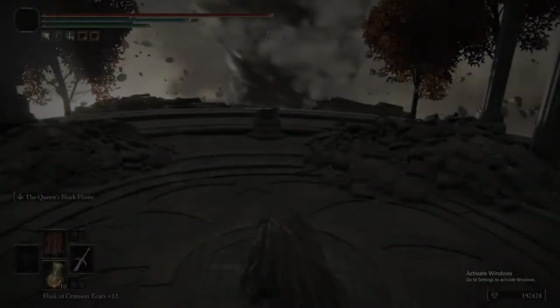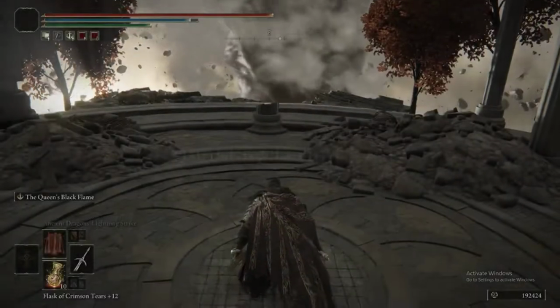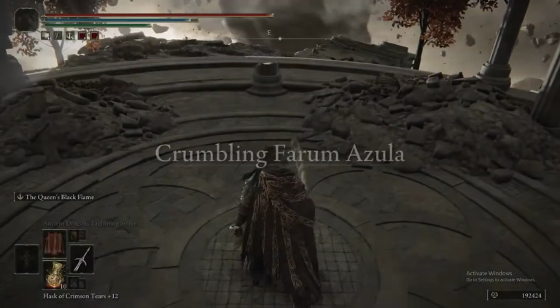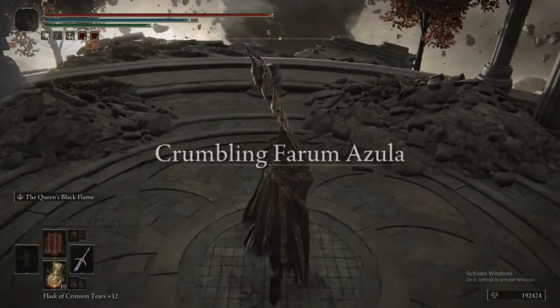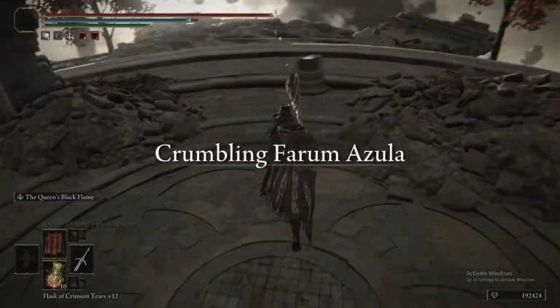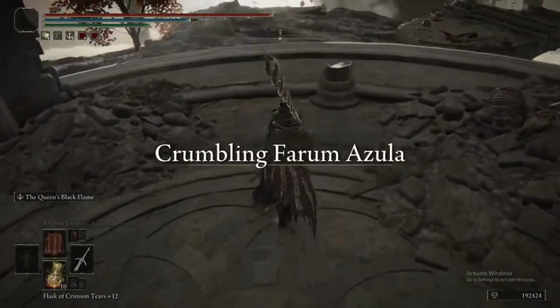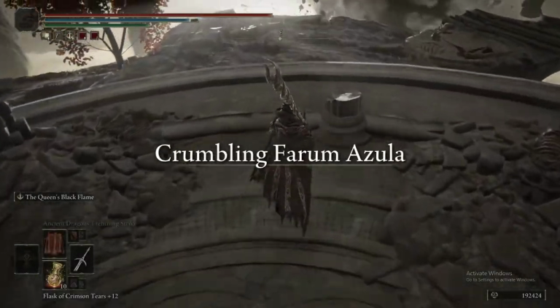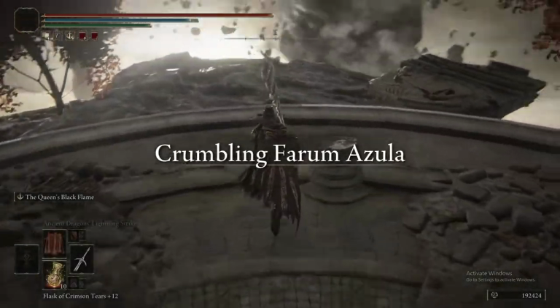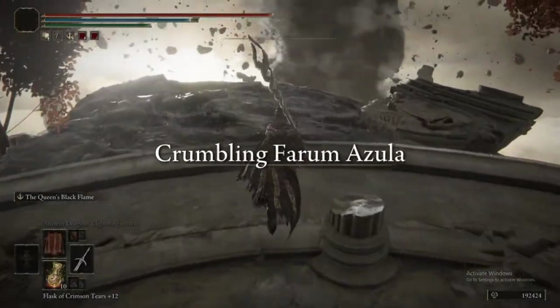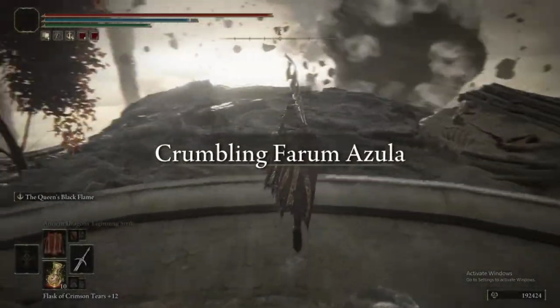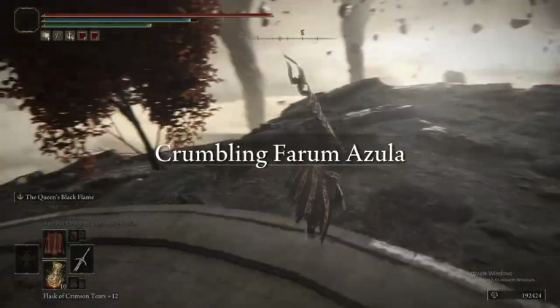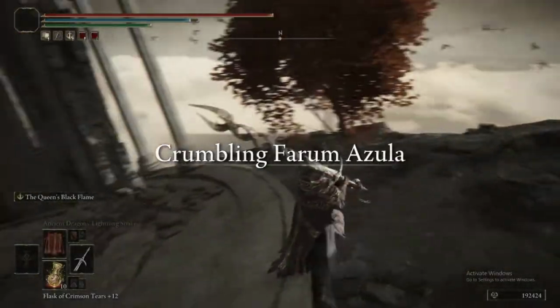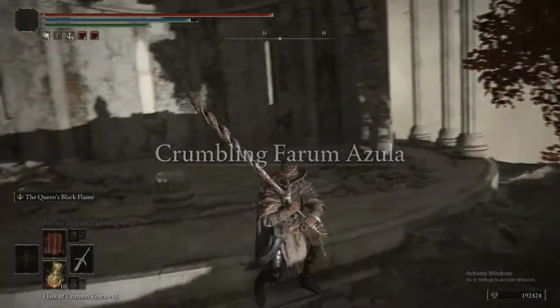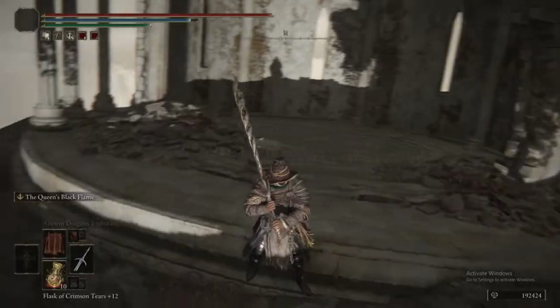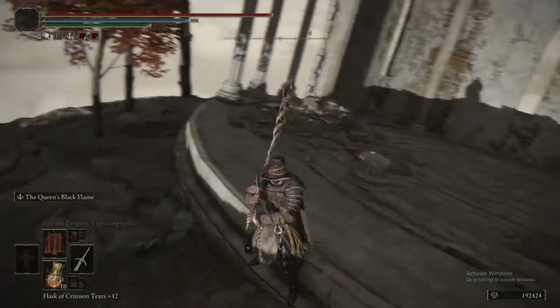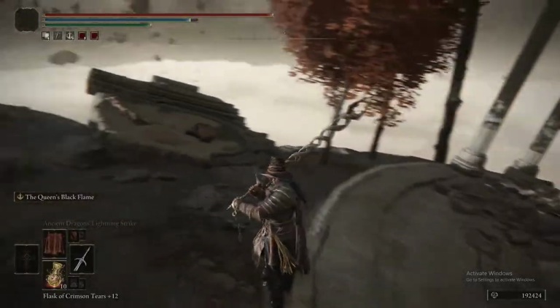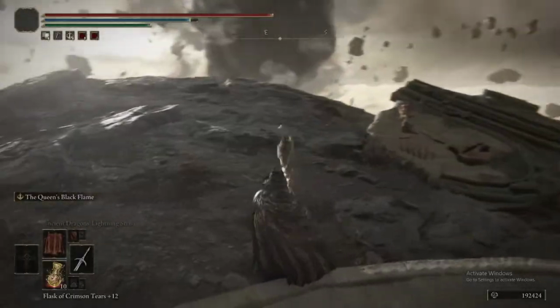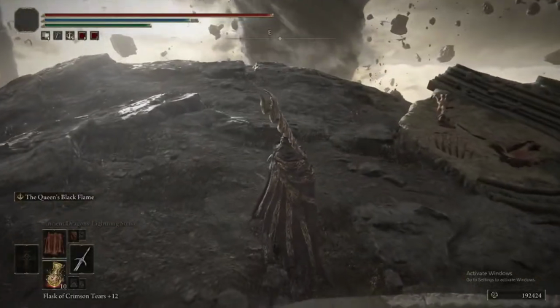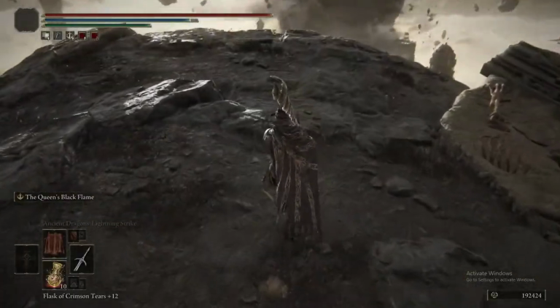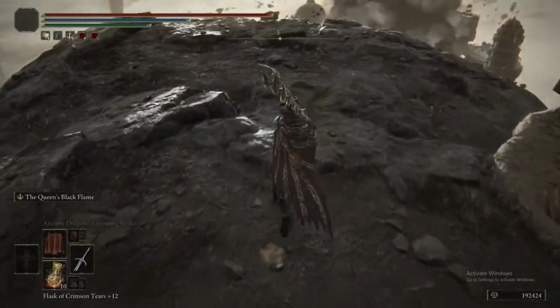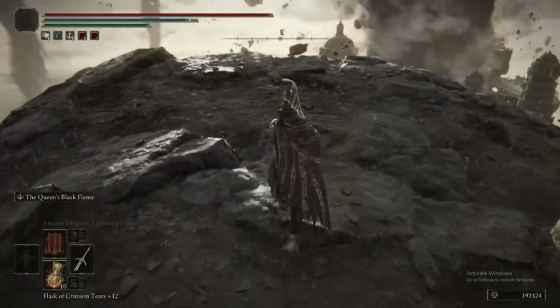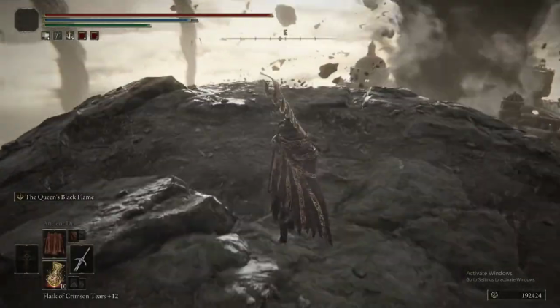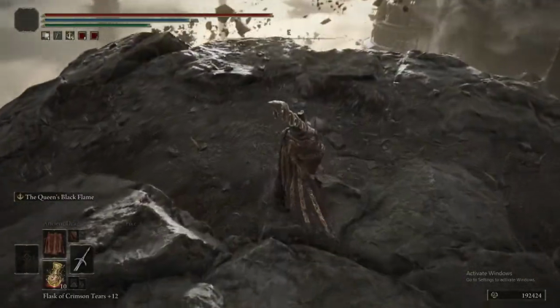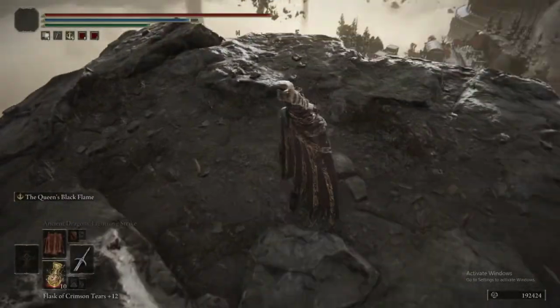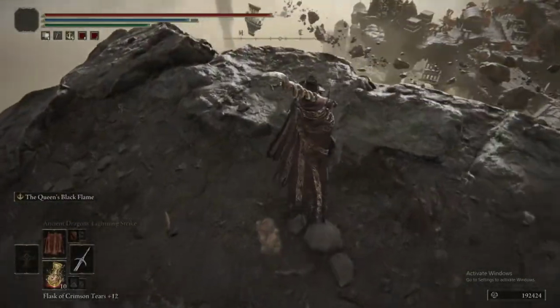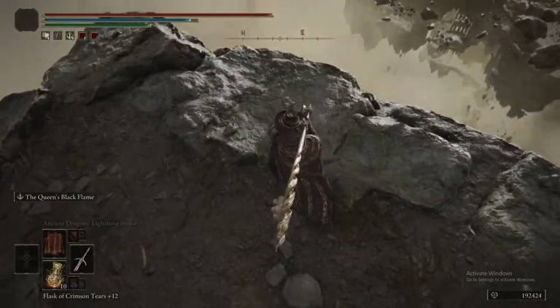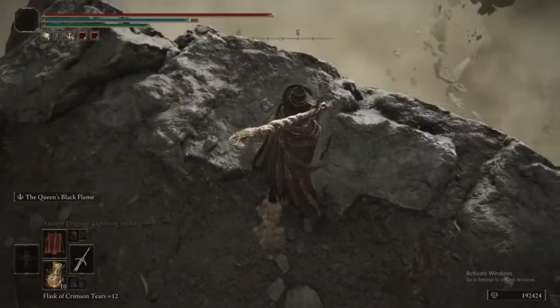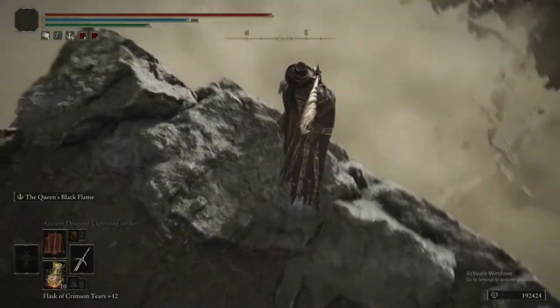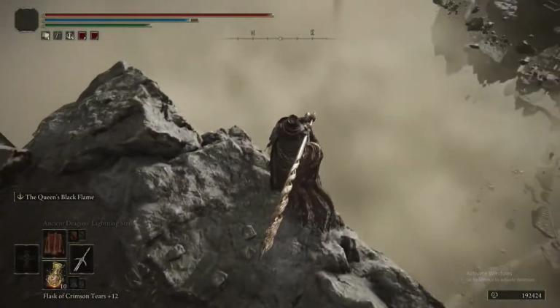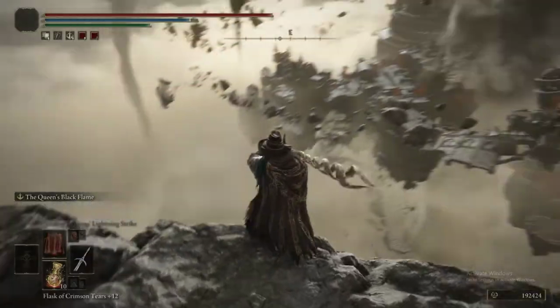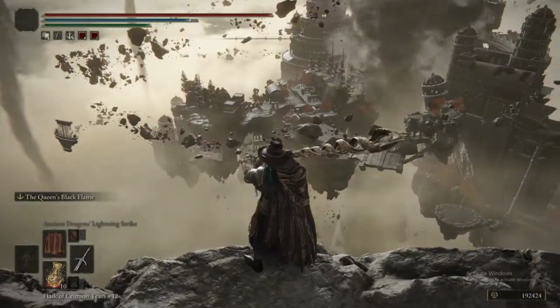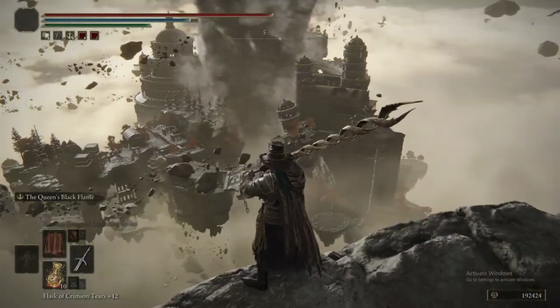You're going to be taken to Crumbling Farum Azula. However, you're going to notice that there is no Grace and you are unable to access the mainland. What we're going to do is called a wrong warp.